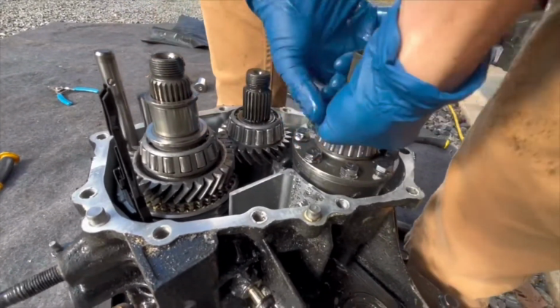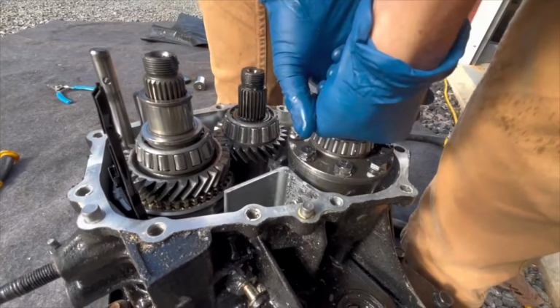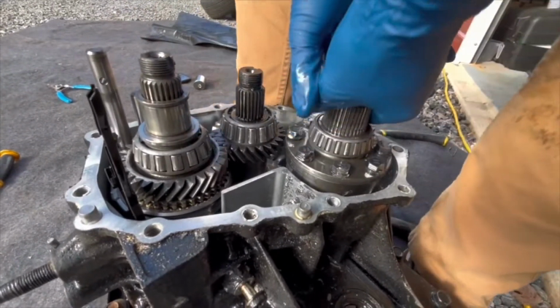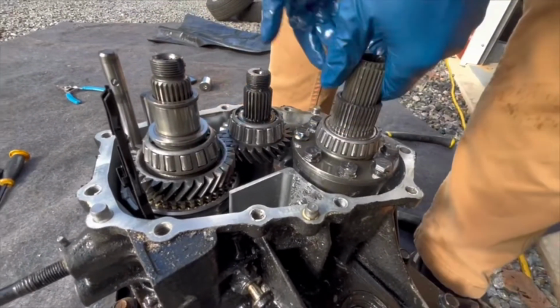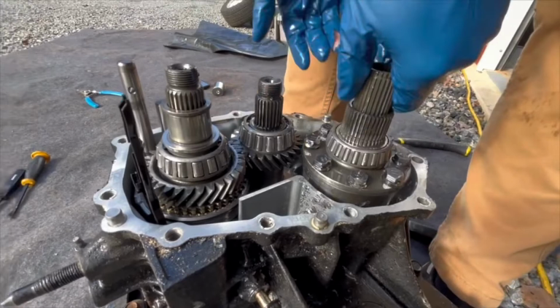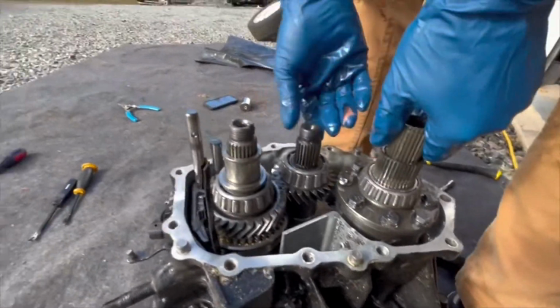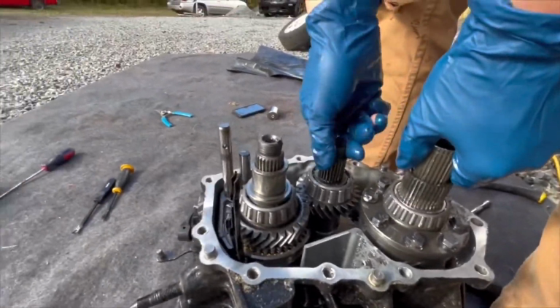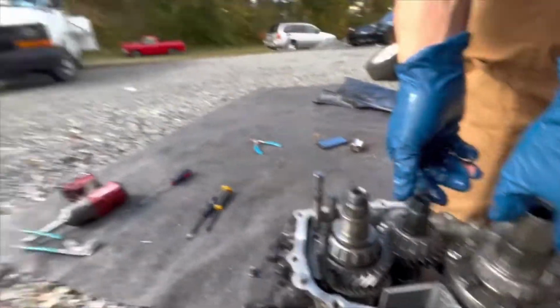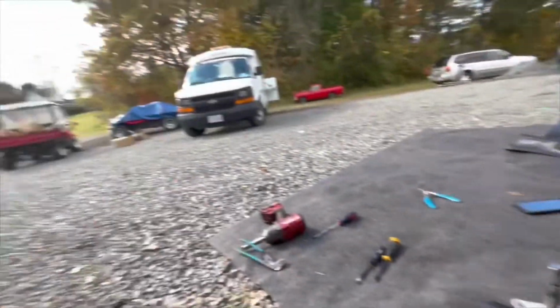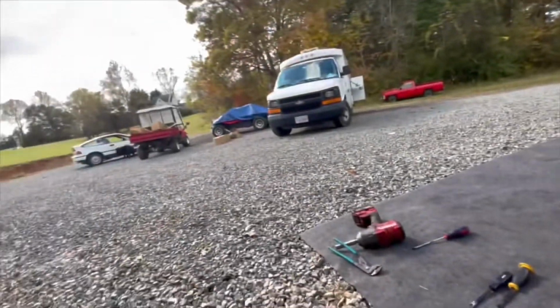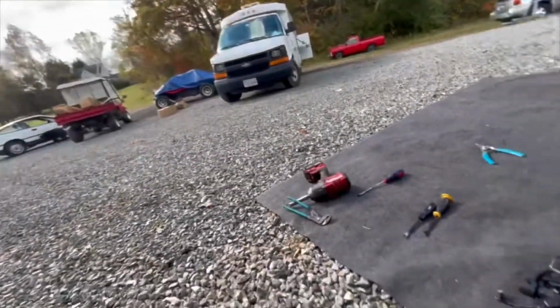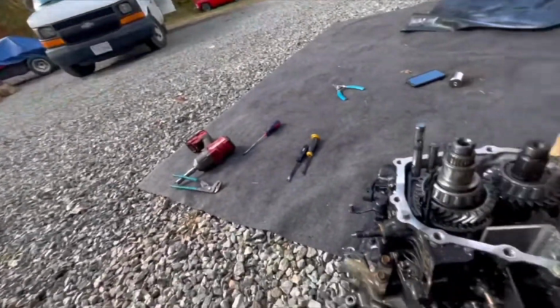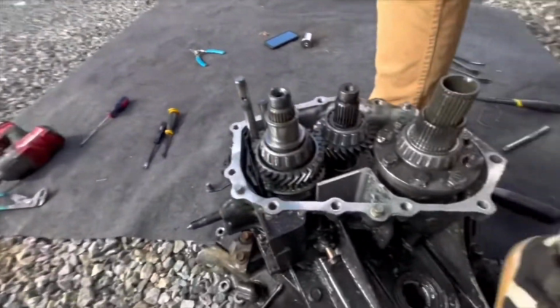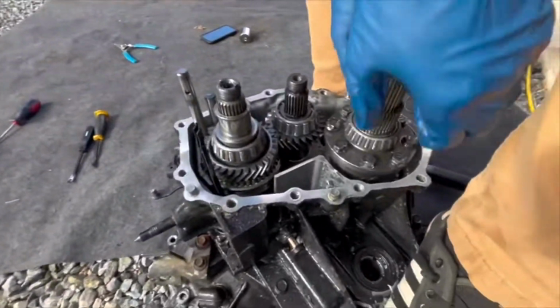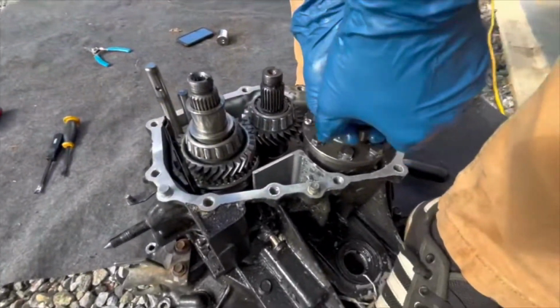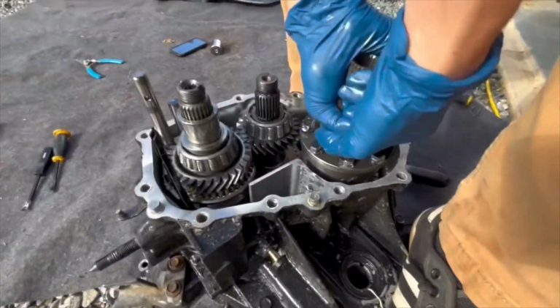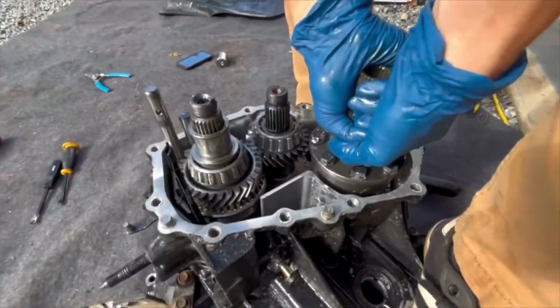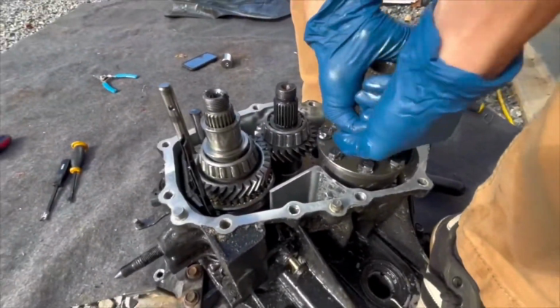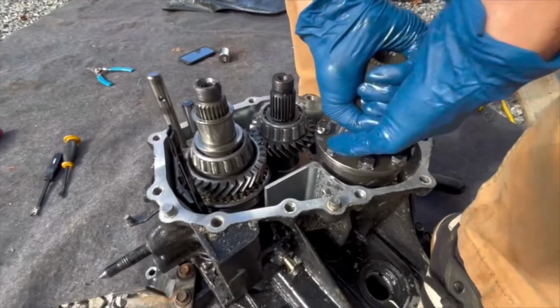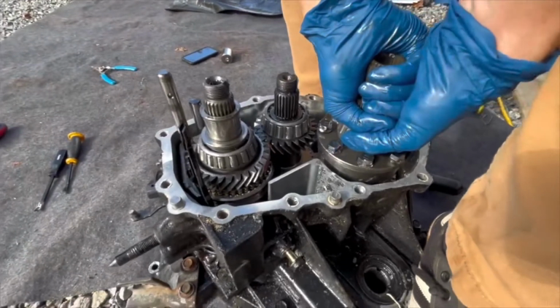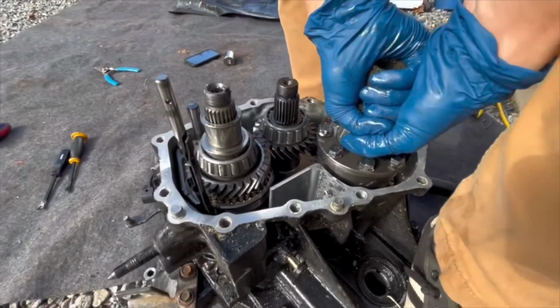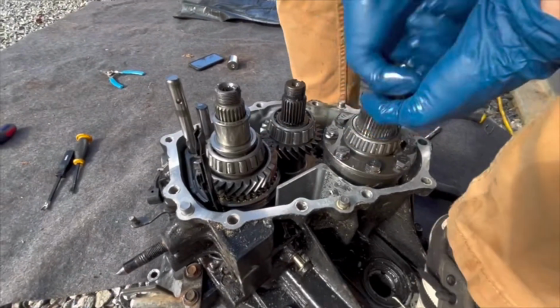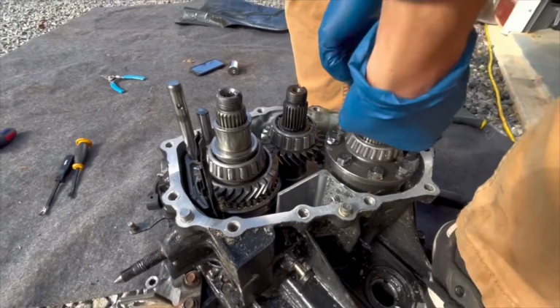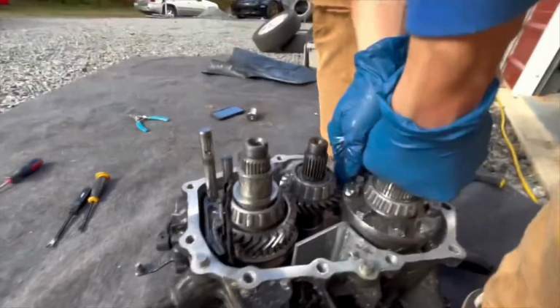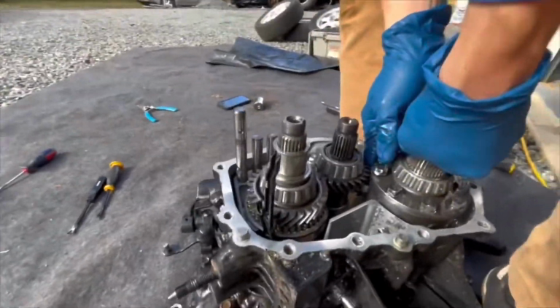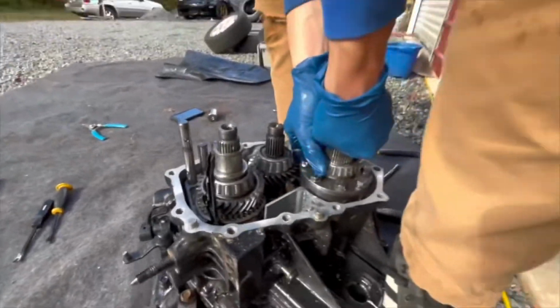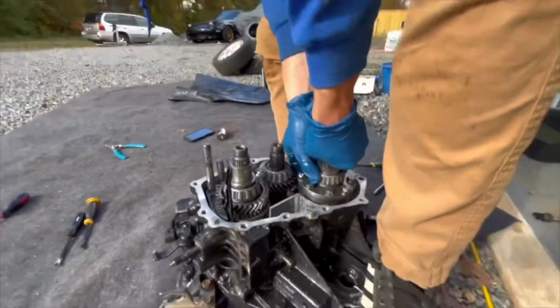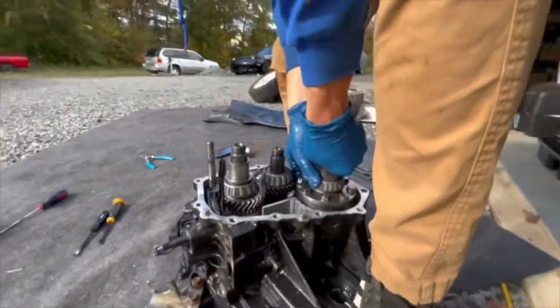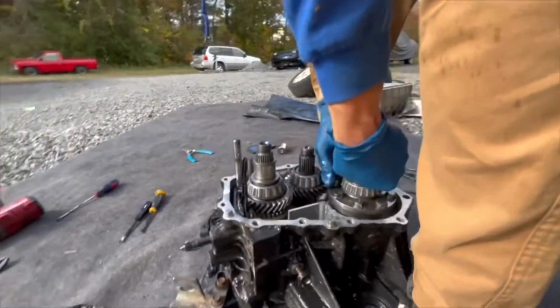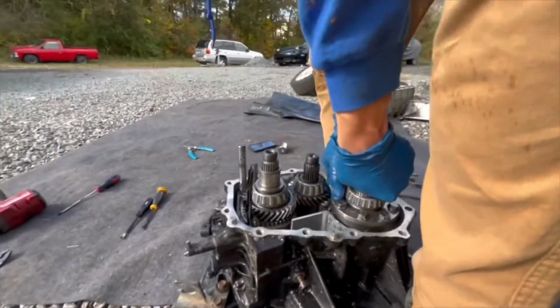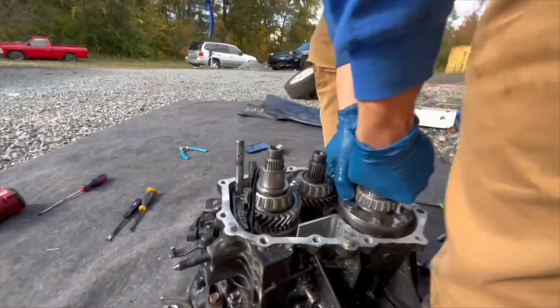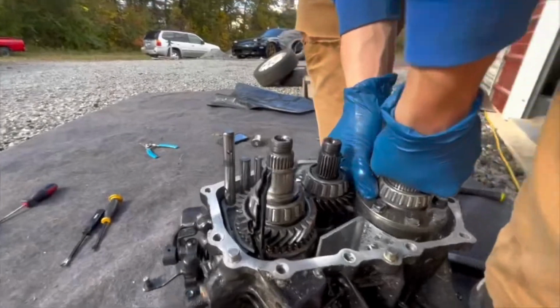He never actually had trouble with this — he said he had no issues with the transmission when he had it. Oh my gosh. And he believed that.